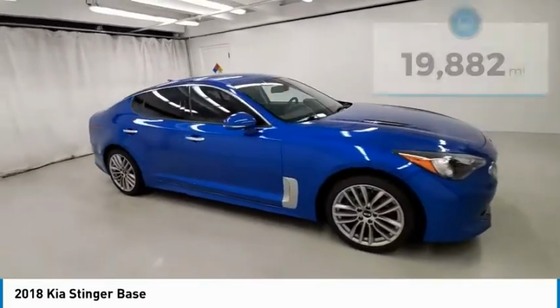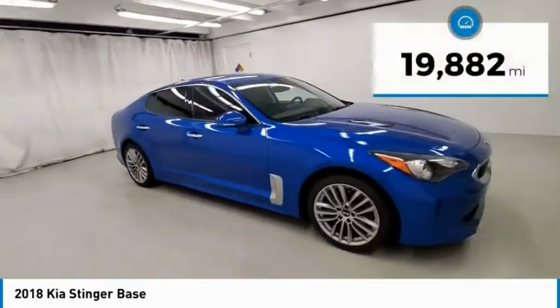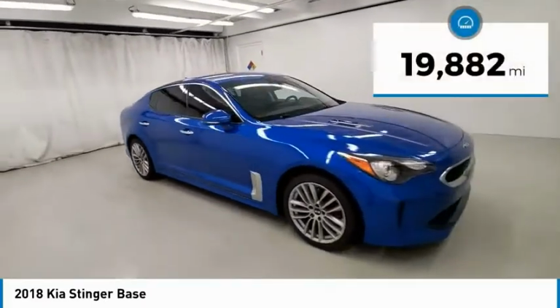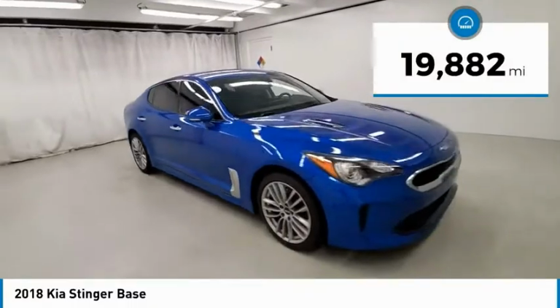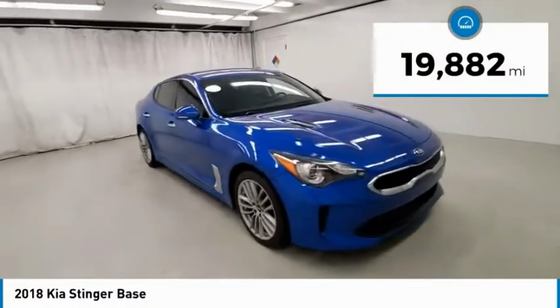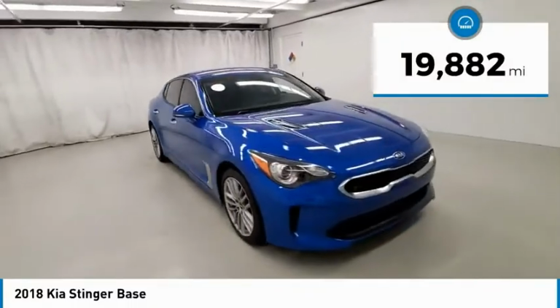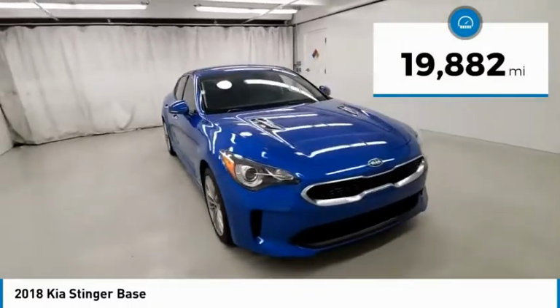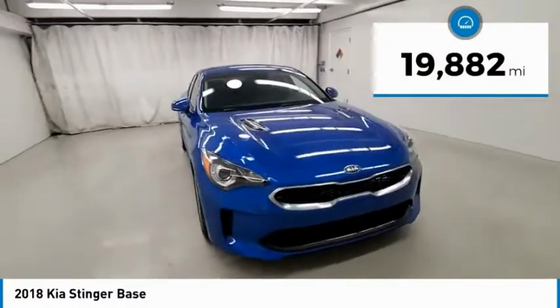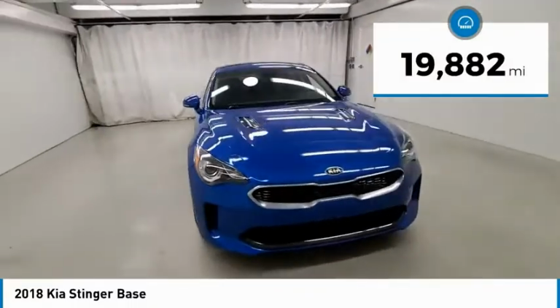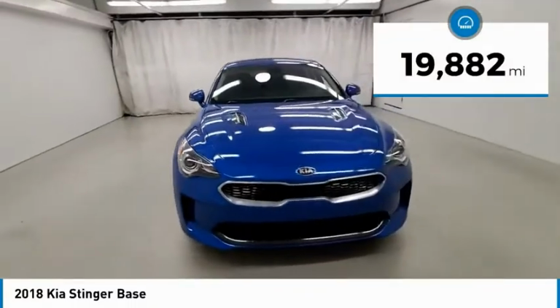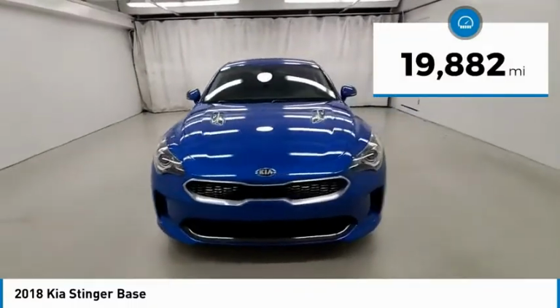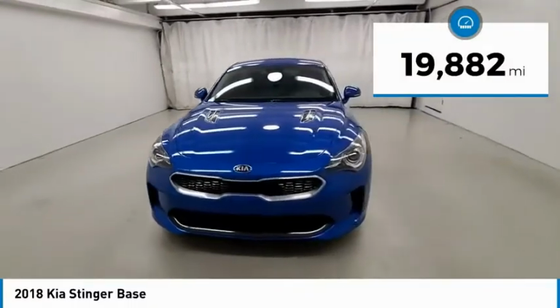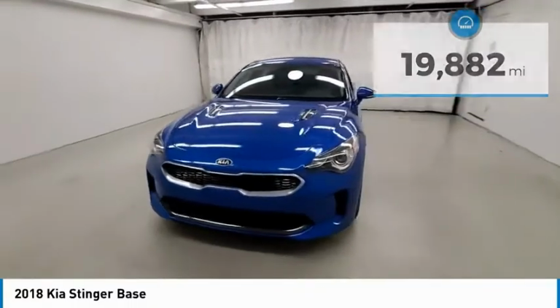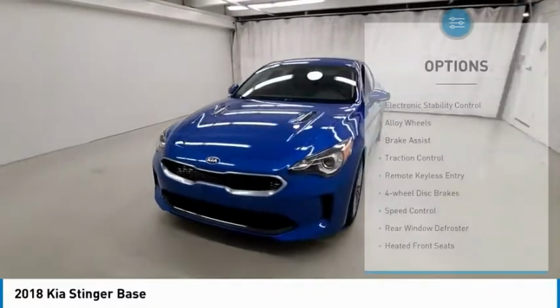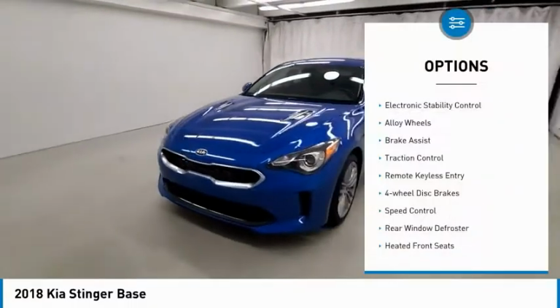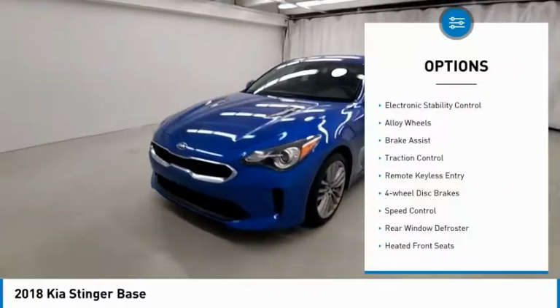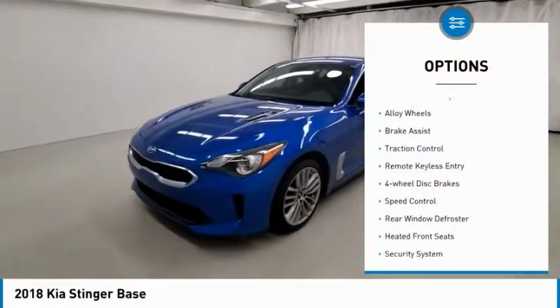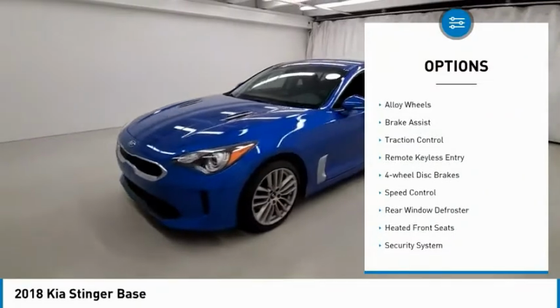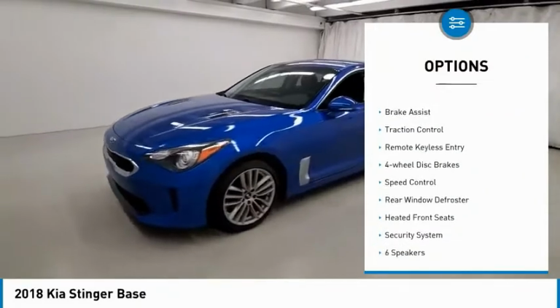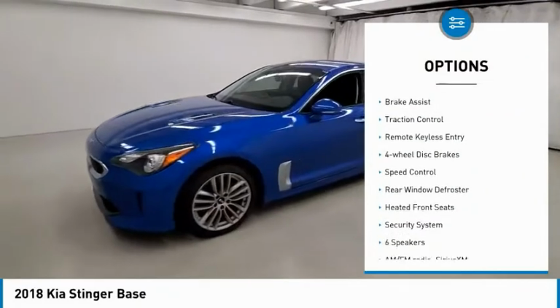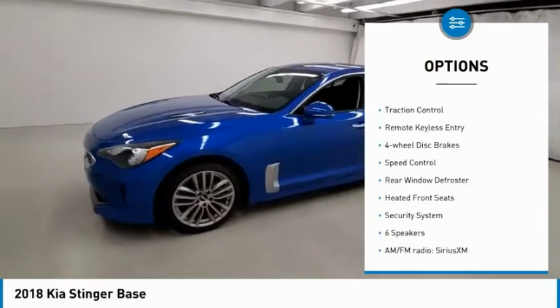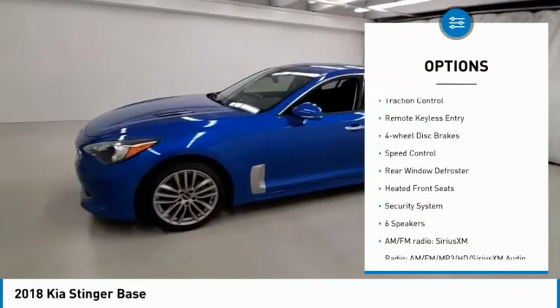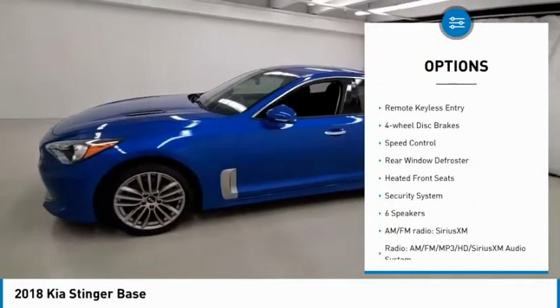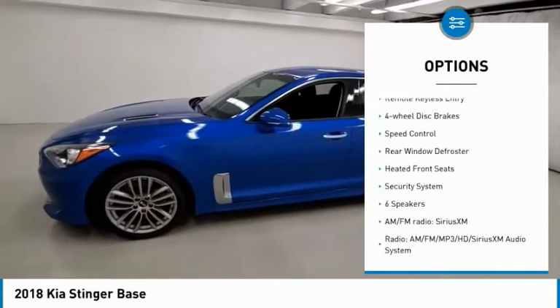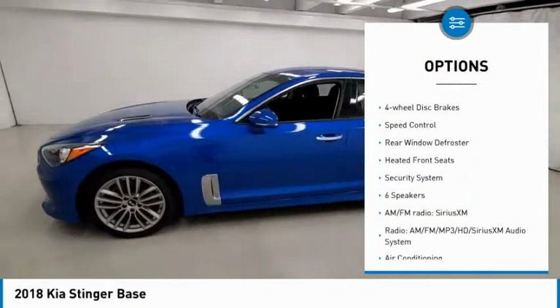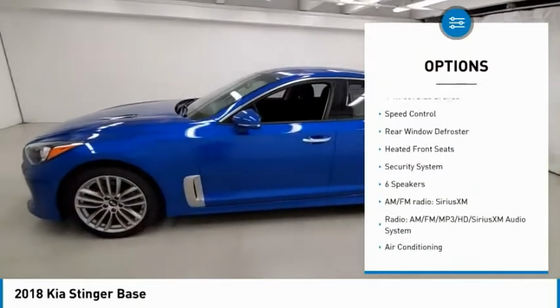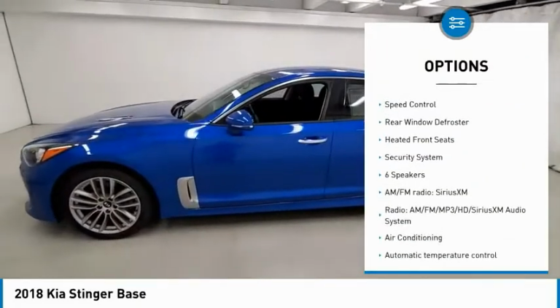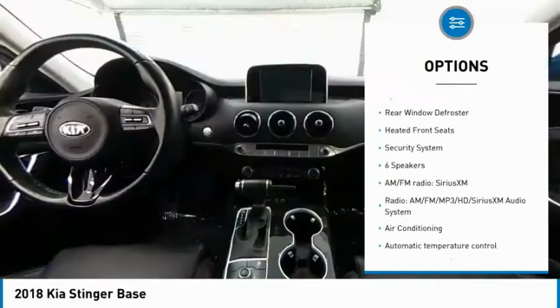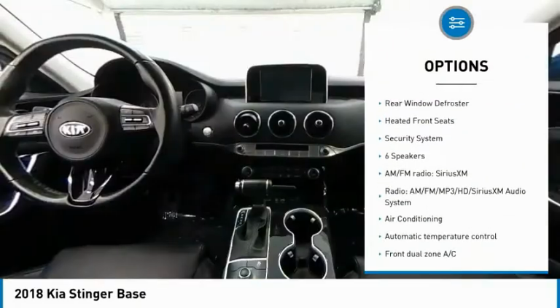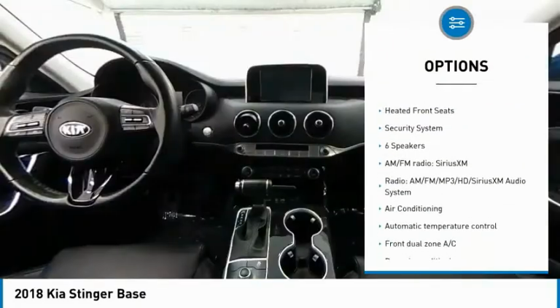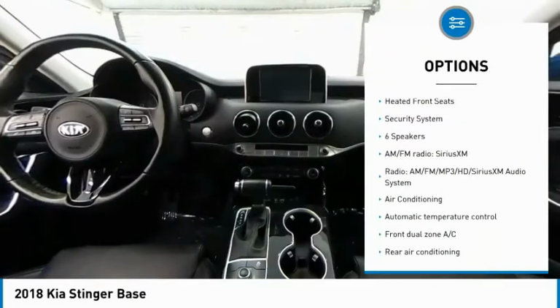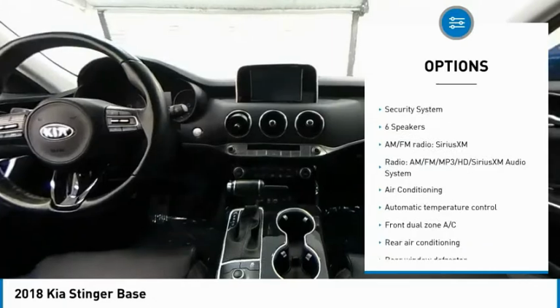This vehicle has less than 20,000 miles. Here are some of this vehicle's great options: electronic stability control, alloy wheels, brake assist, traction control, remote keyless entry.